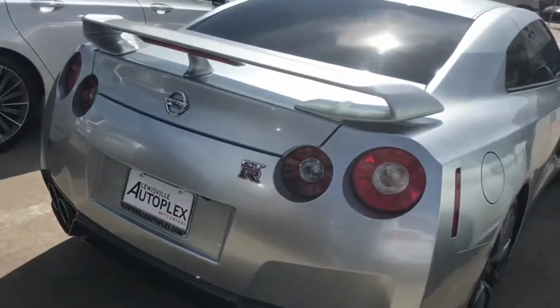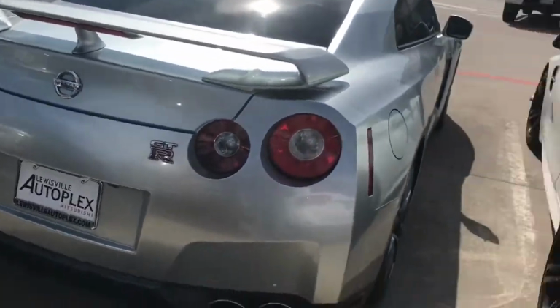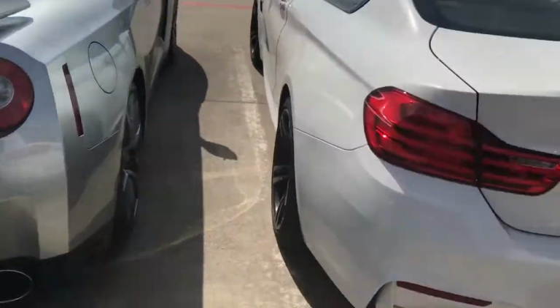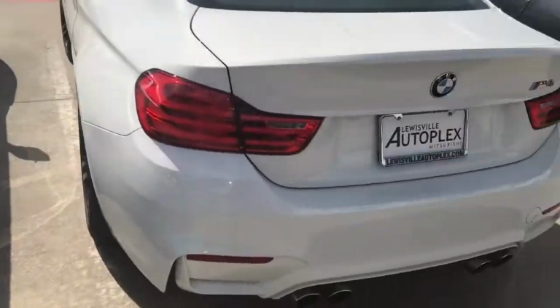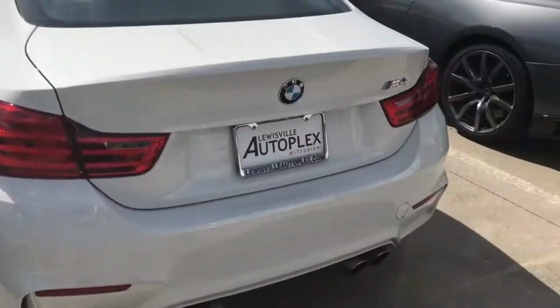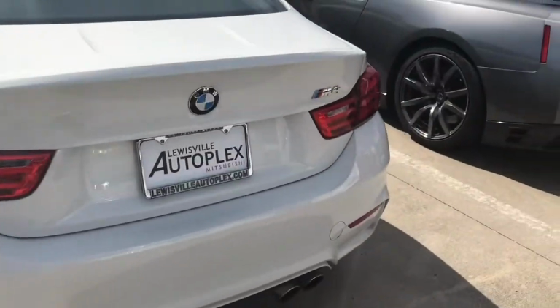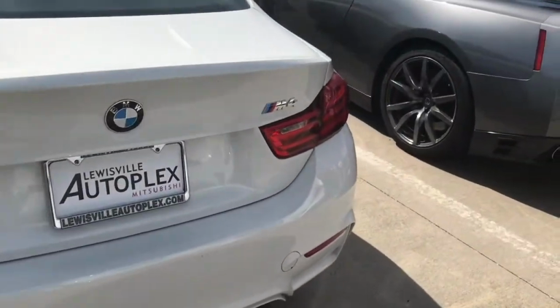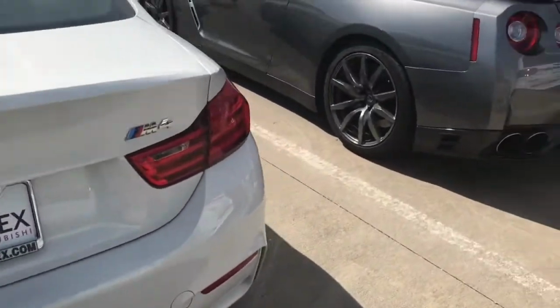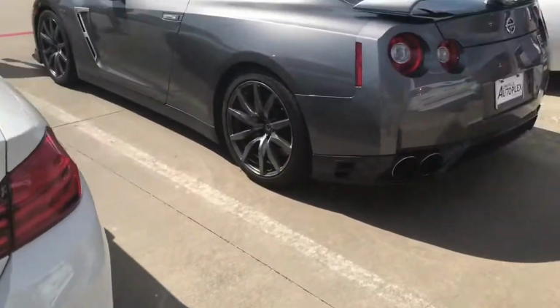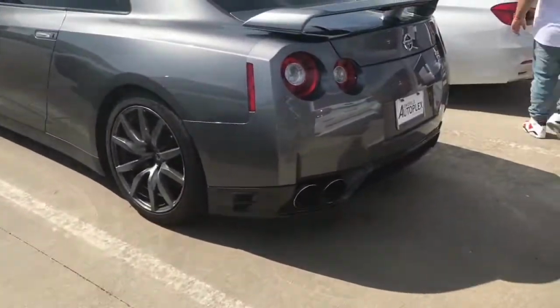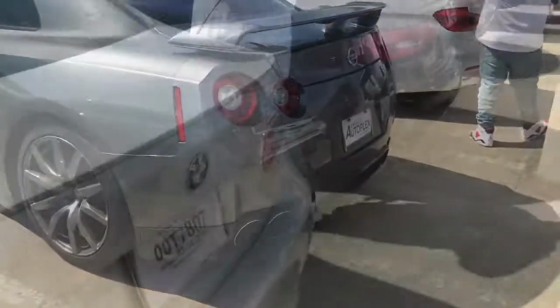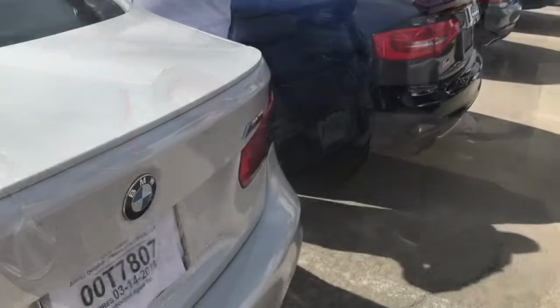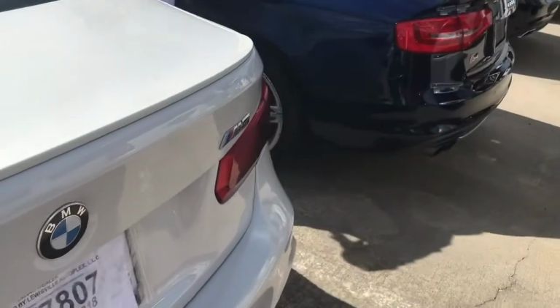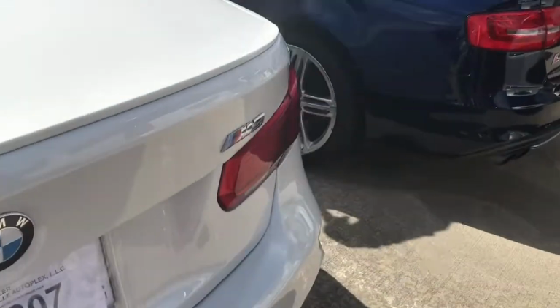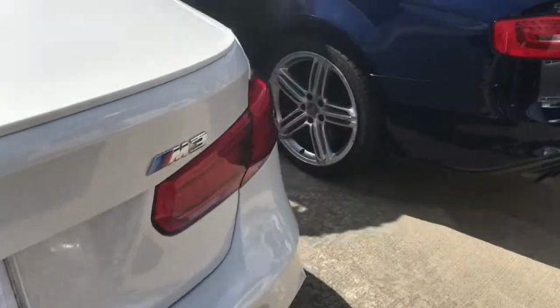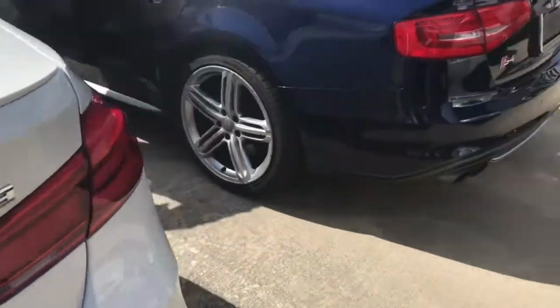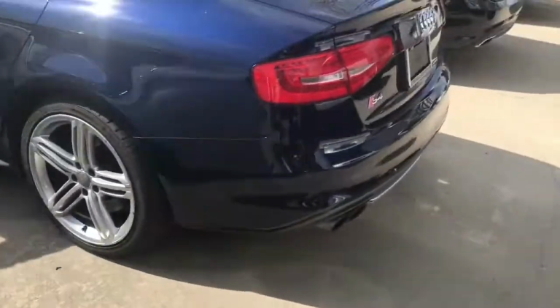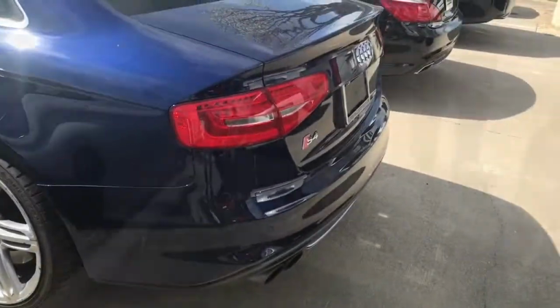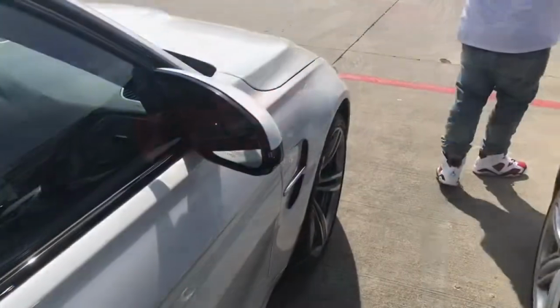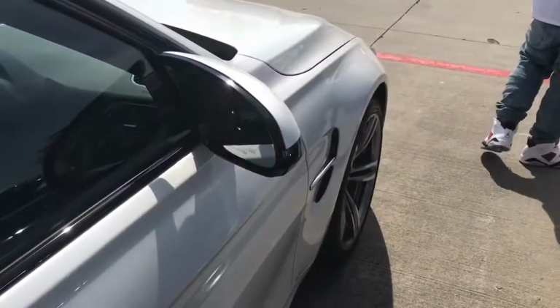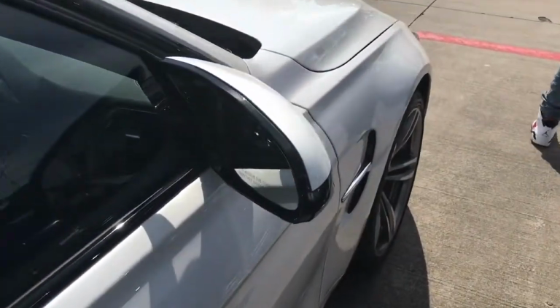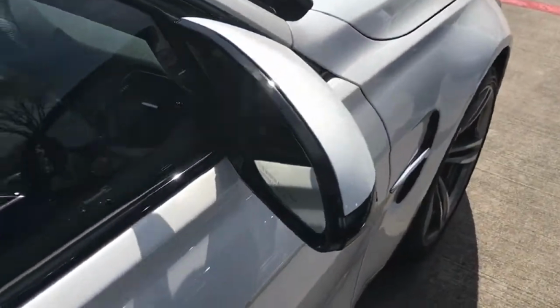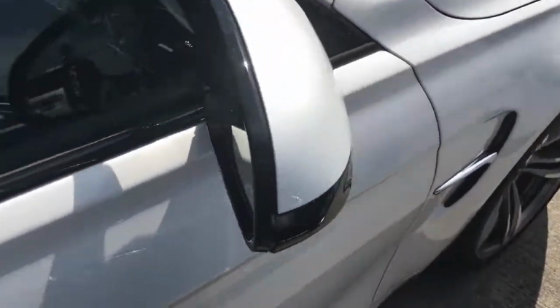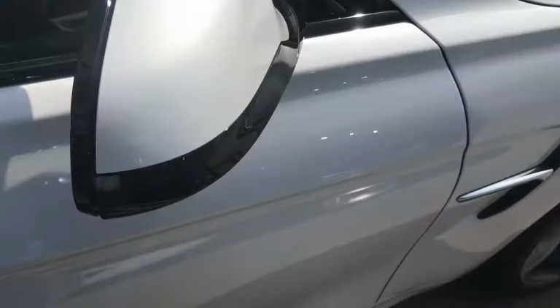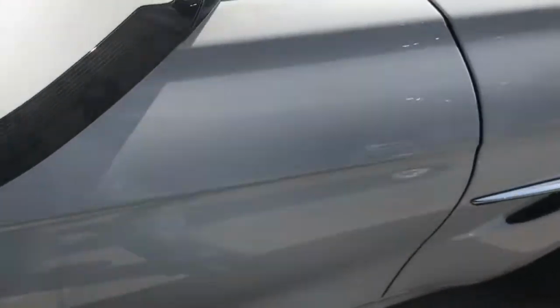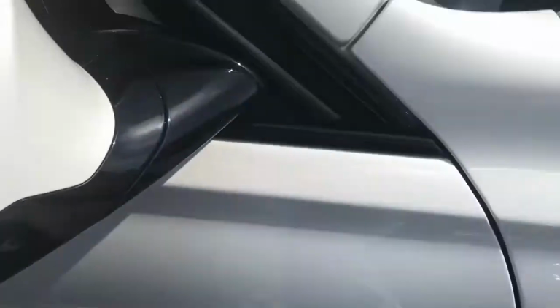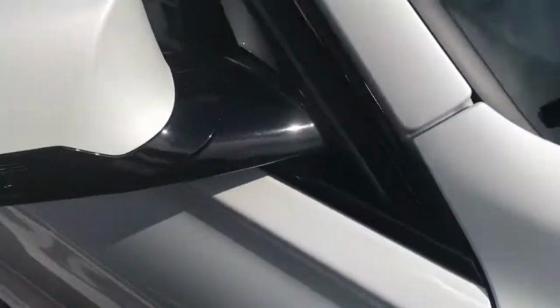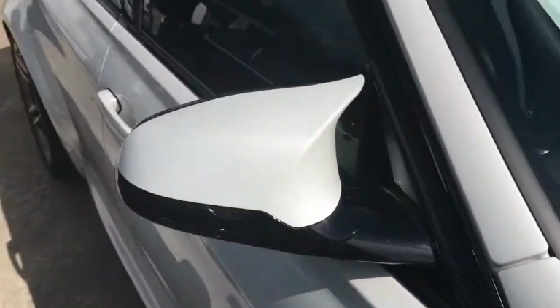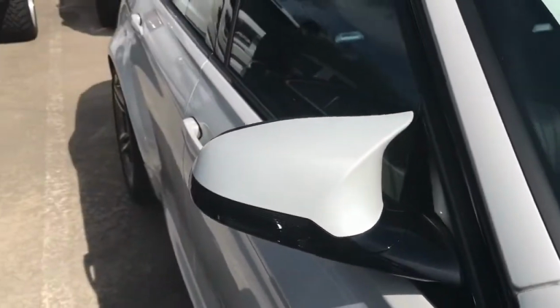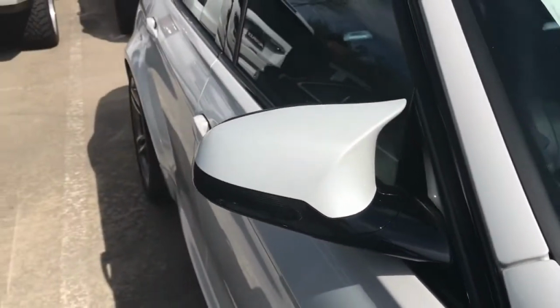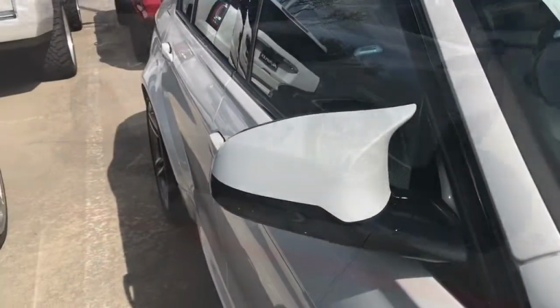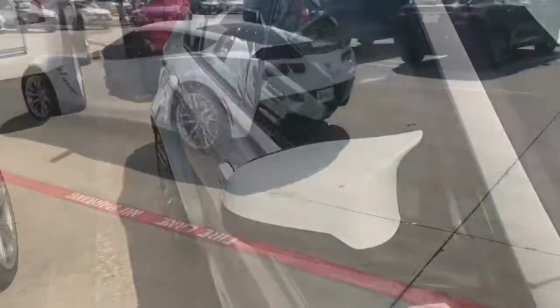GTR right here. Nice M4. Another GTR. M3 right here. Oh, it's an Audi S4. I like the BMW mirrors — they're nice, look at the shape of them.